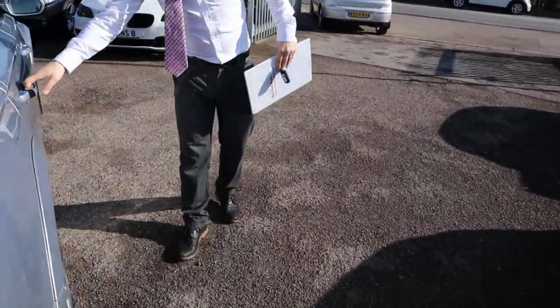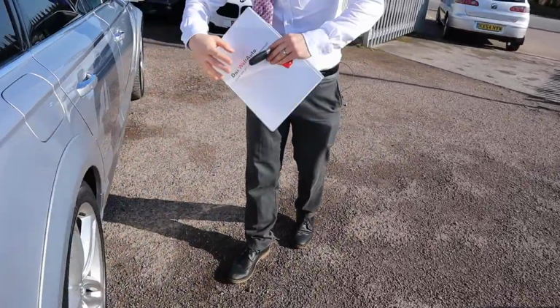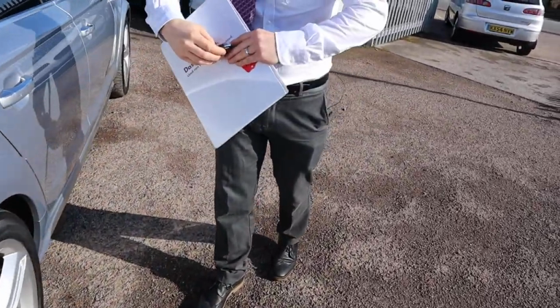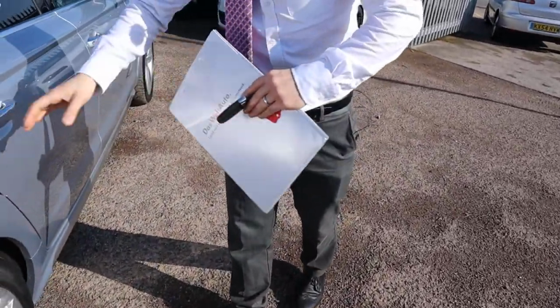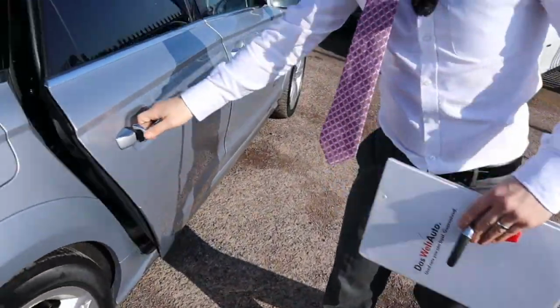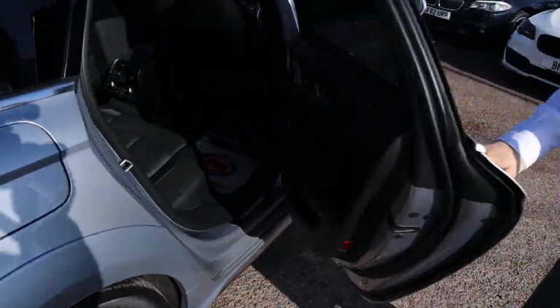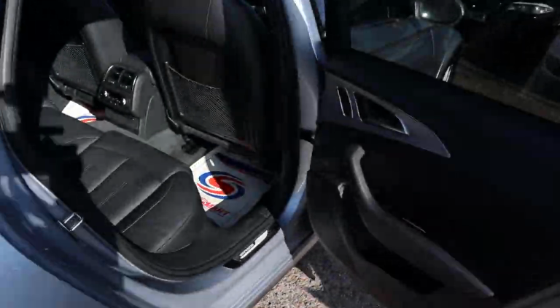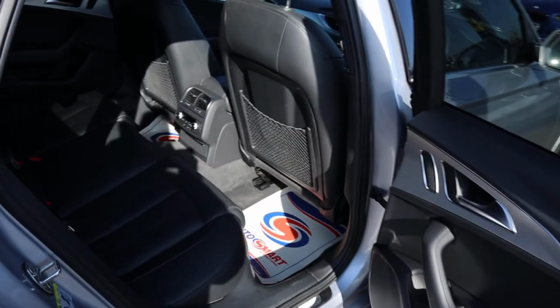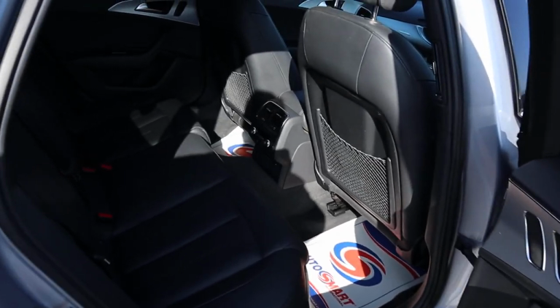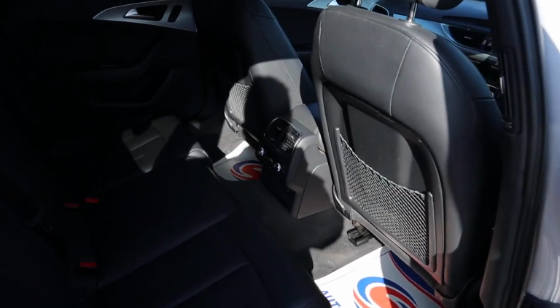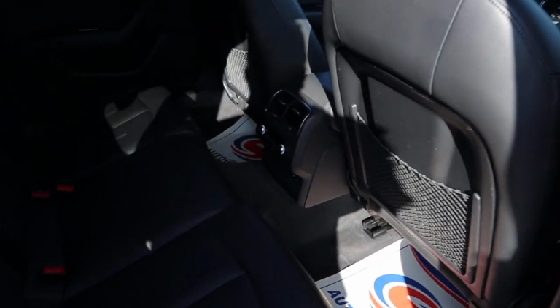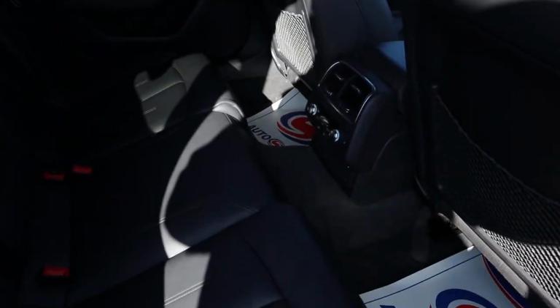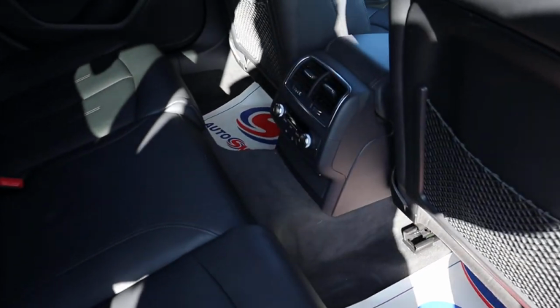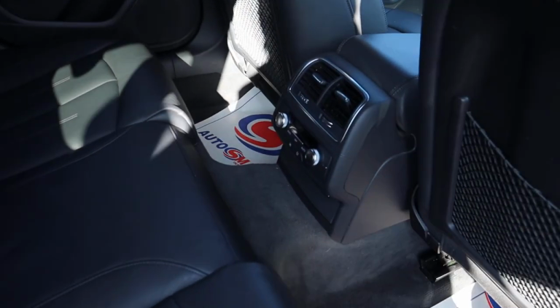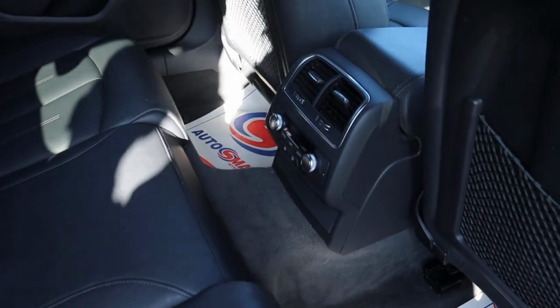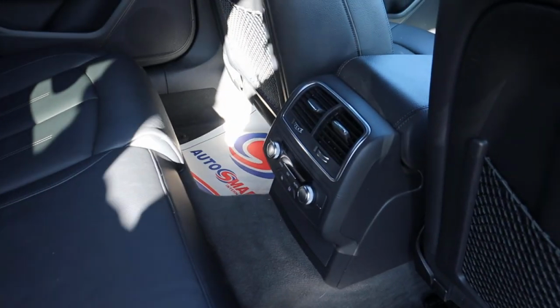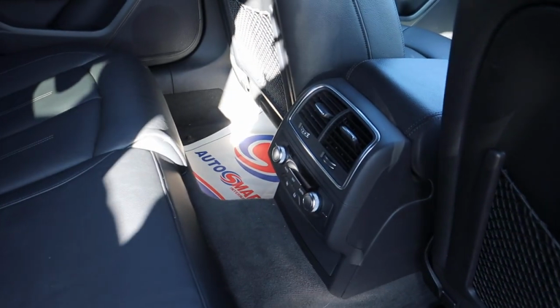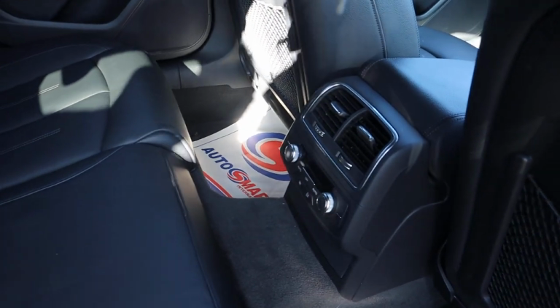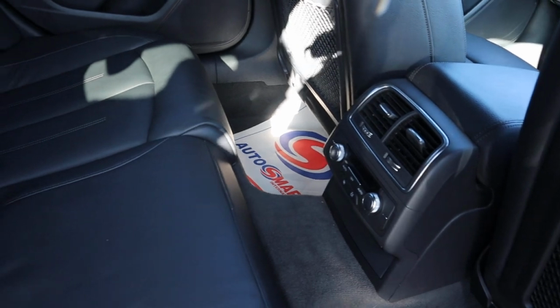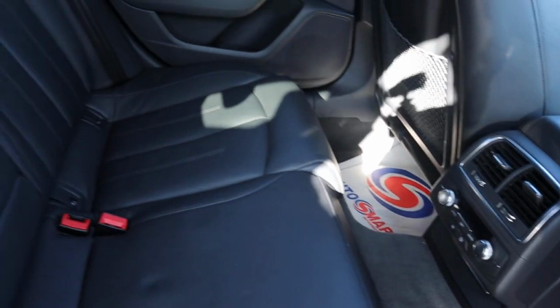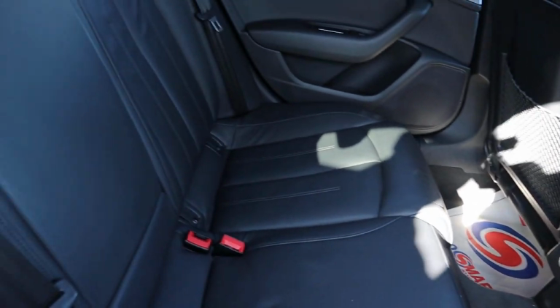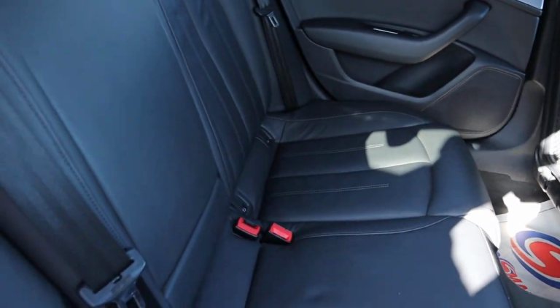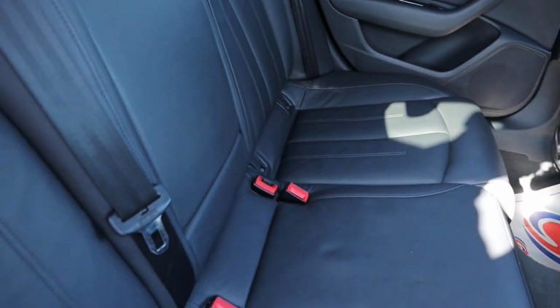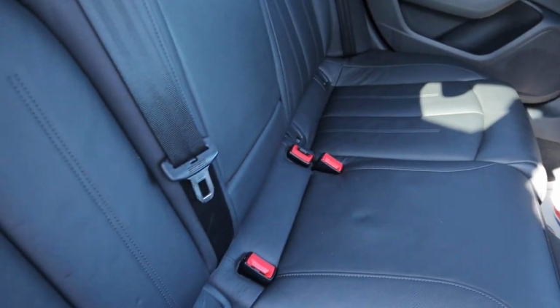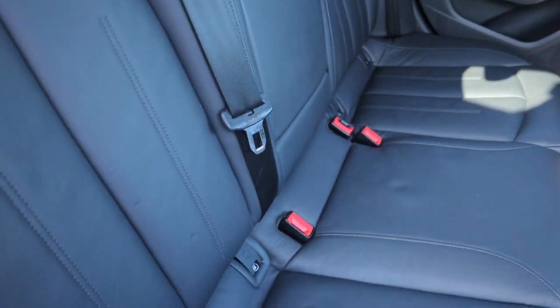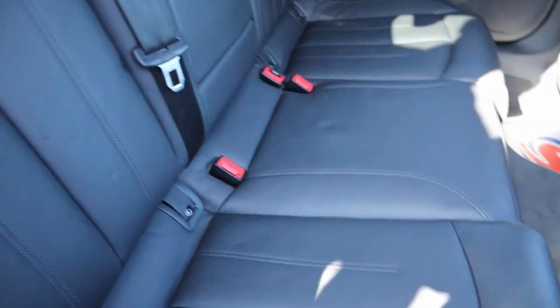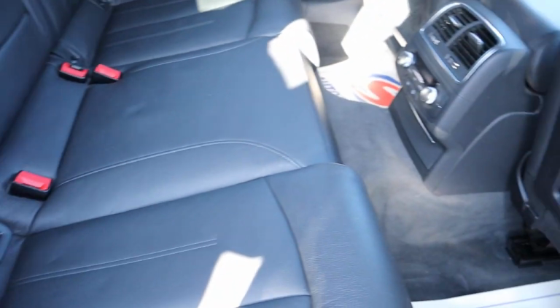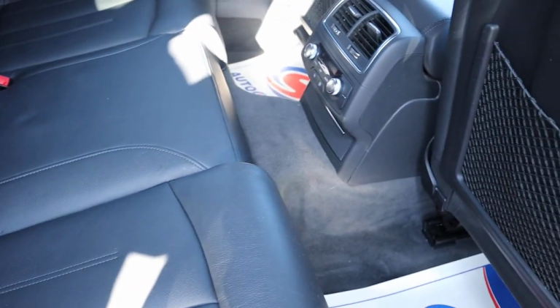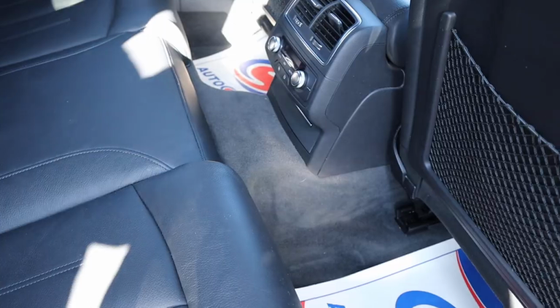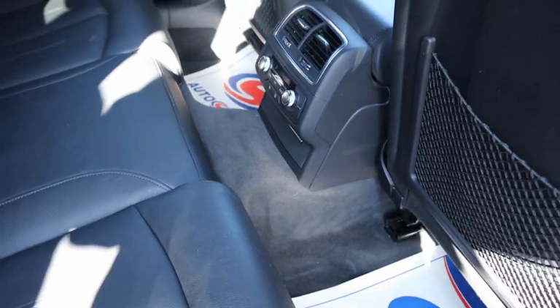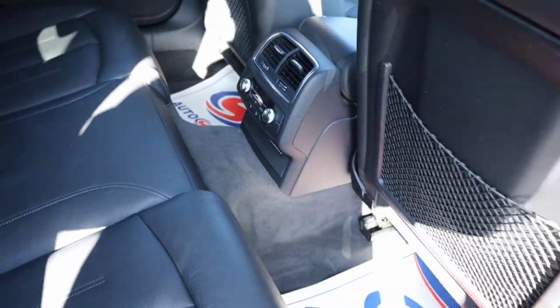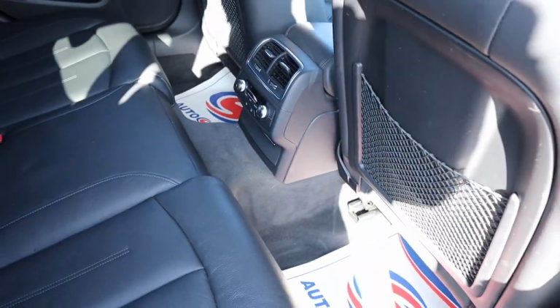Black leather interior — there's a burst of freshness when the door opens, it smells fantastic. Rear passengers also get climate control that they can adjust themselves with the digital display.